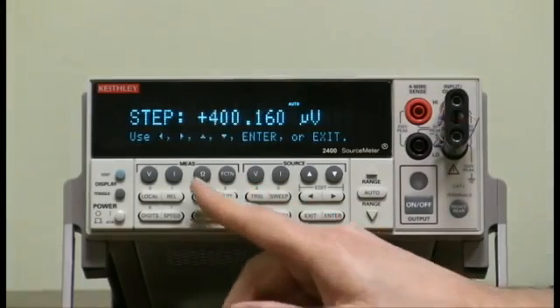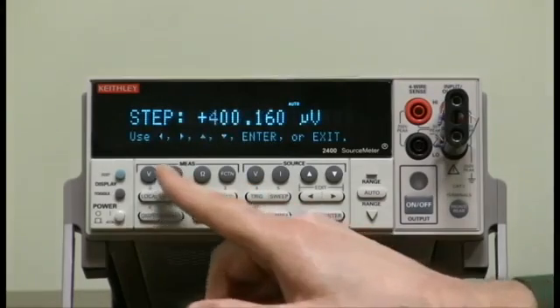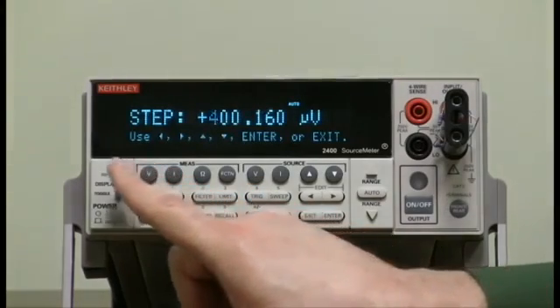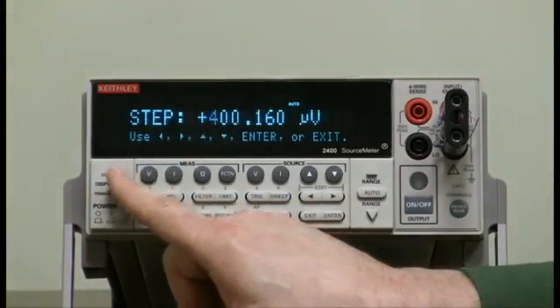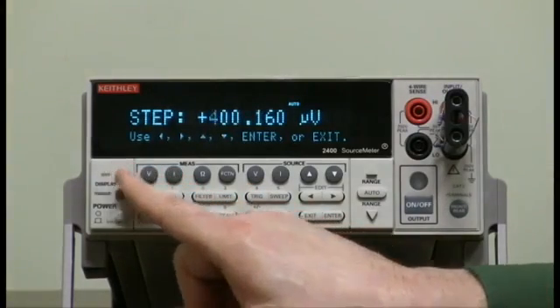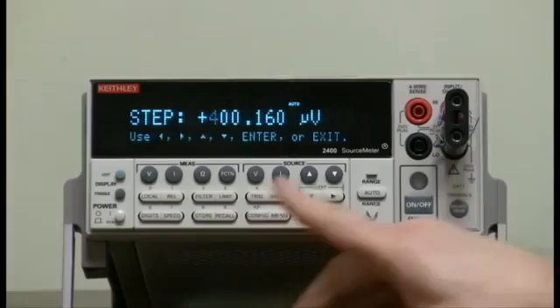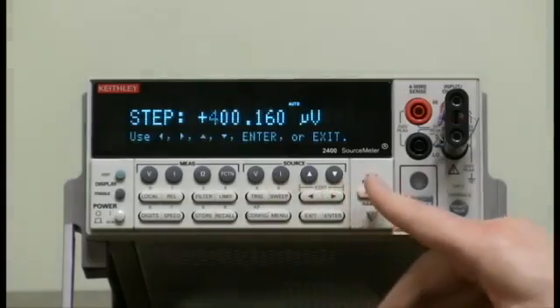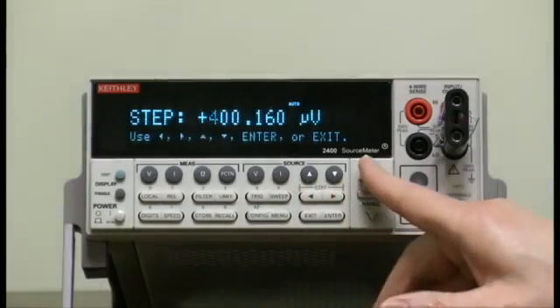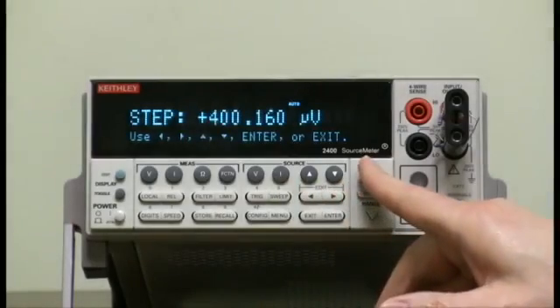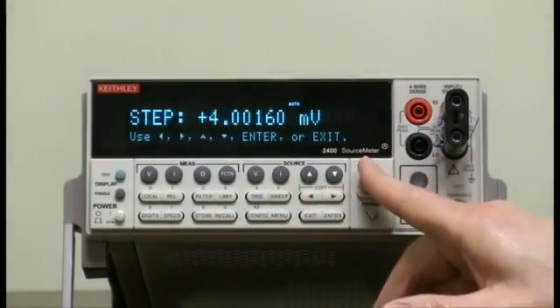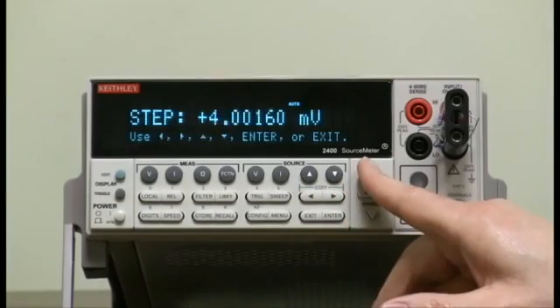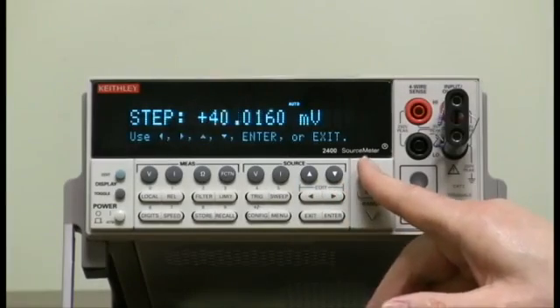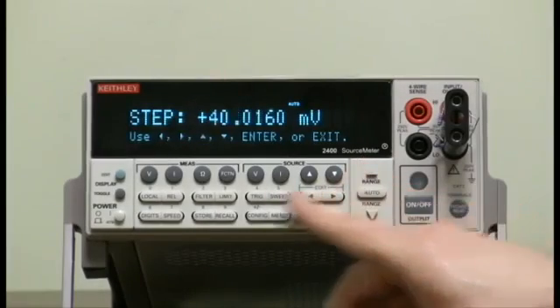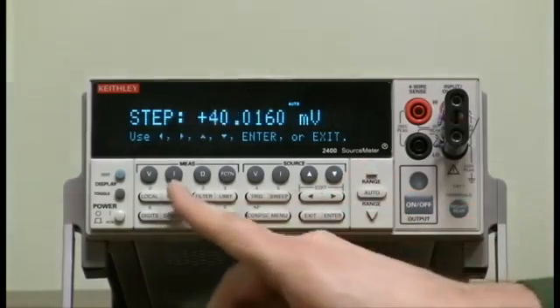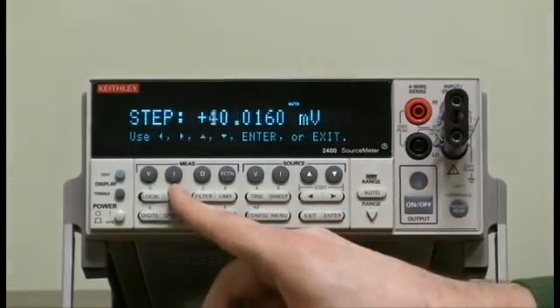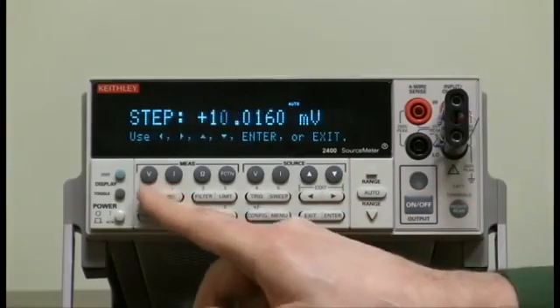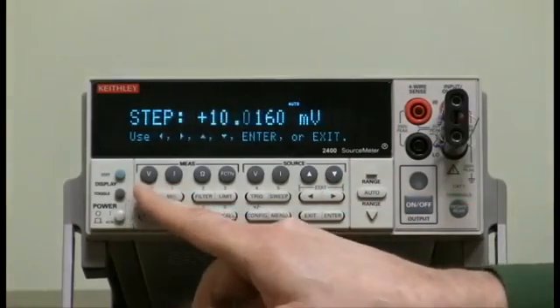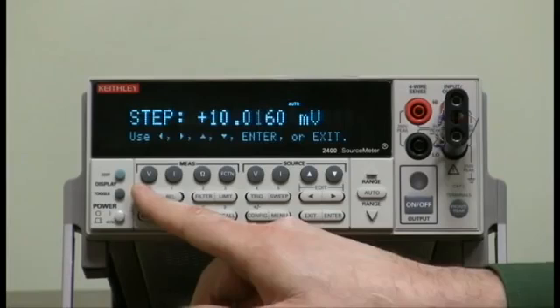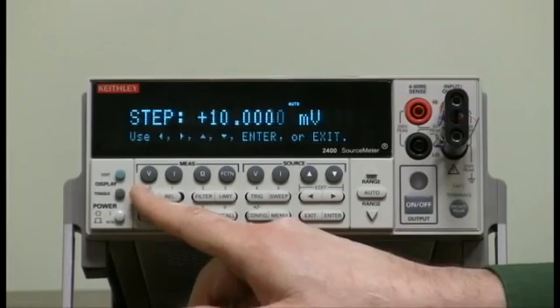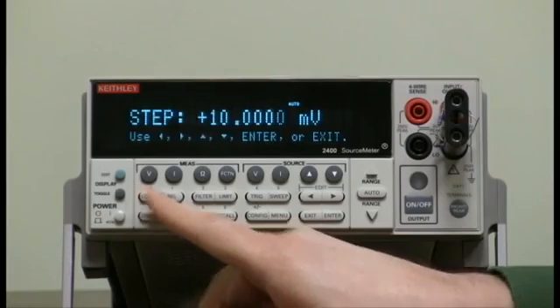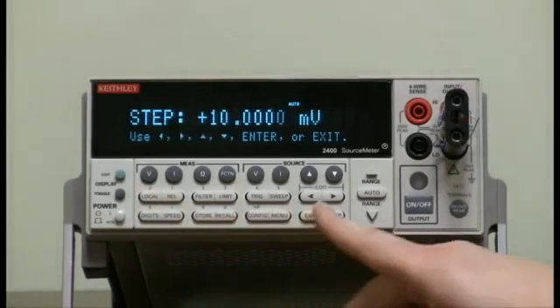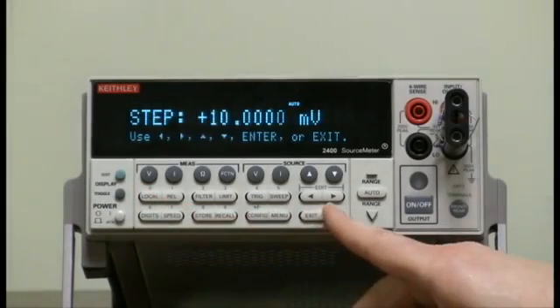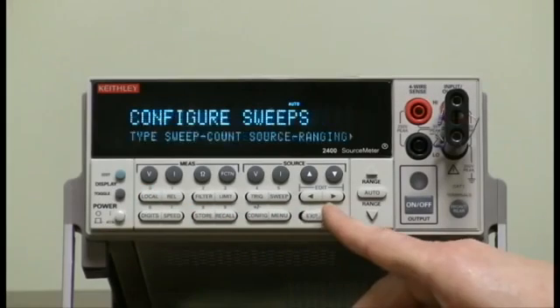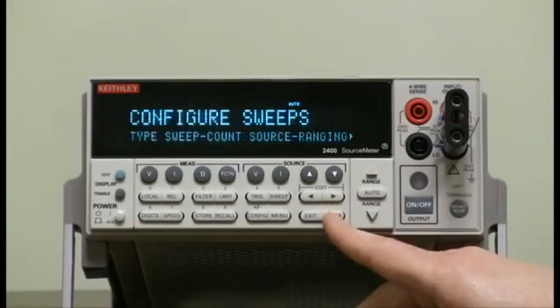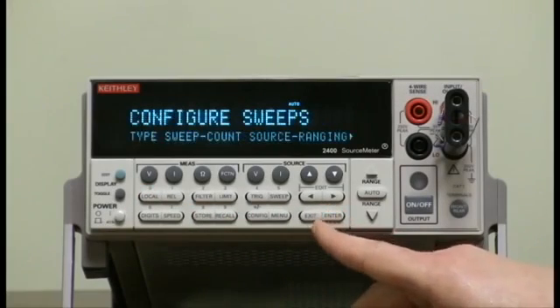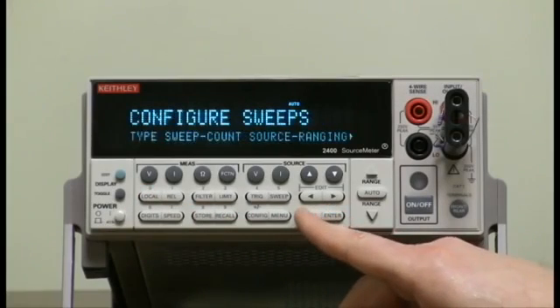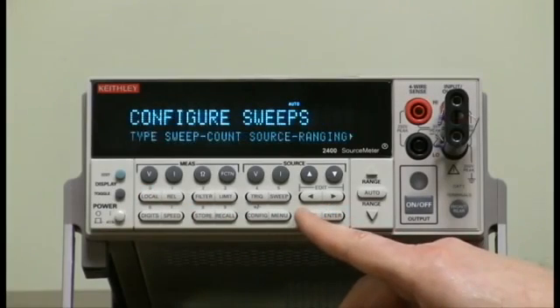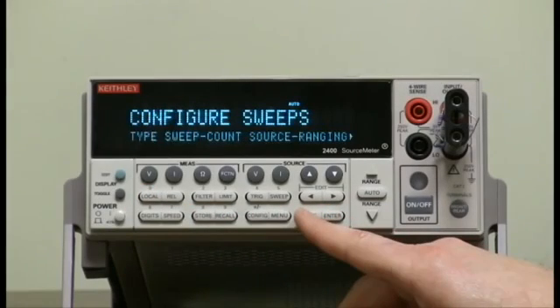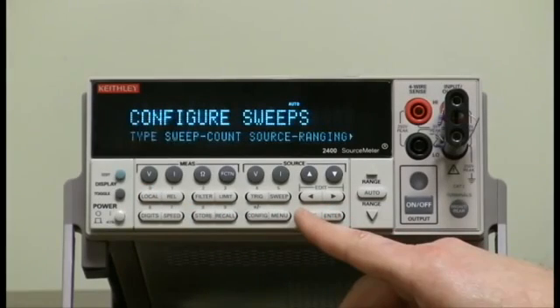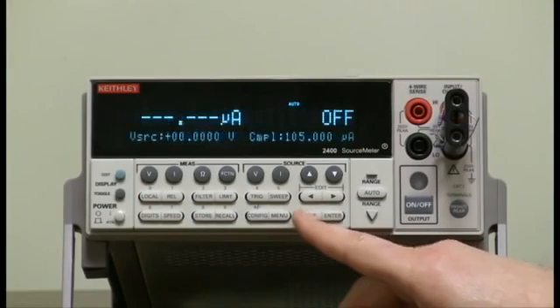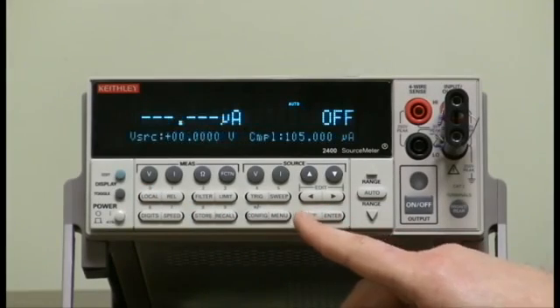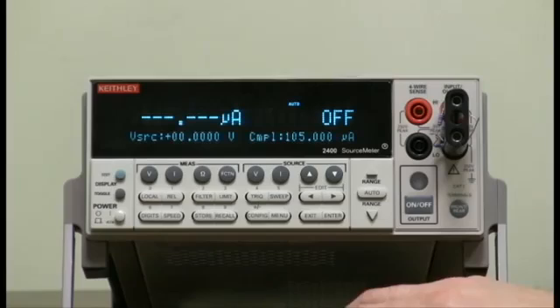Let's put in 10 millivolts. We've just upped the range, and we'll enter 10,000,000 — entering the value — and just do that.